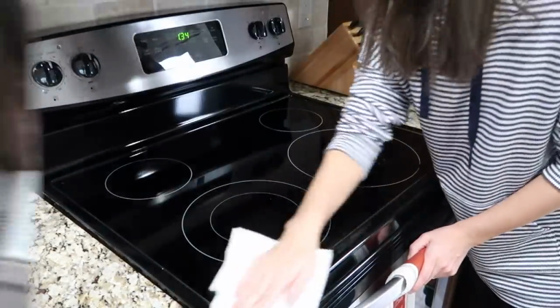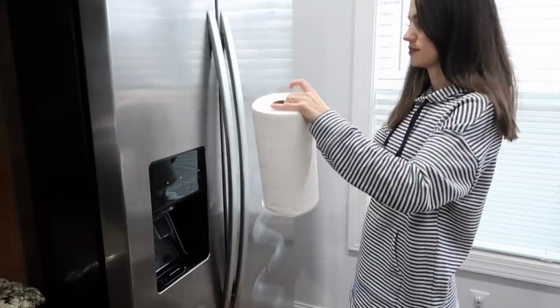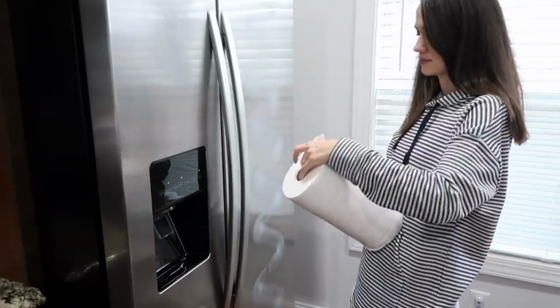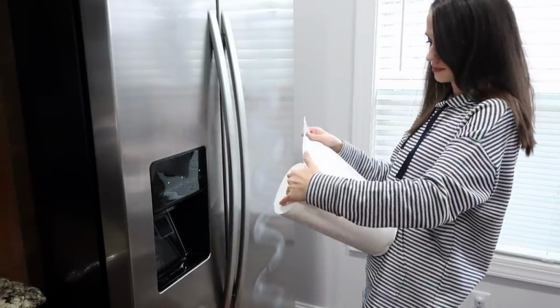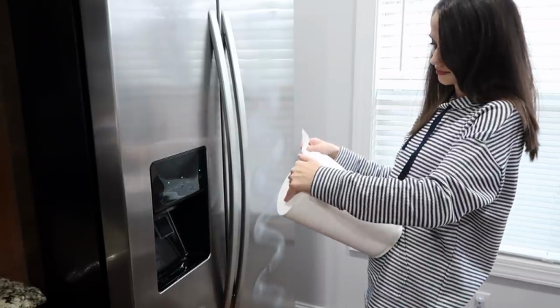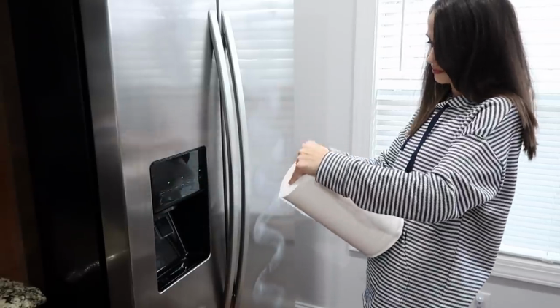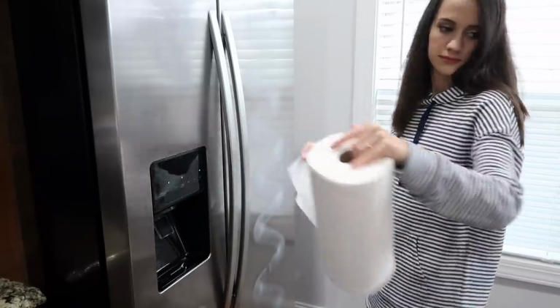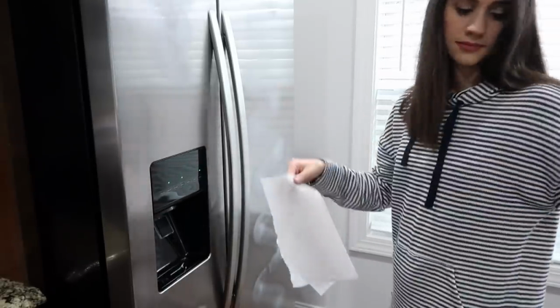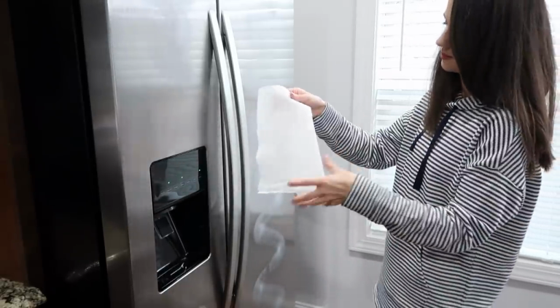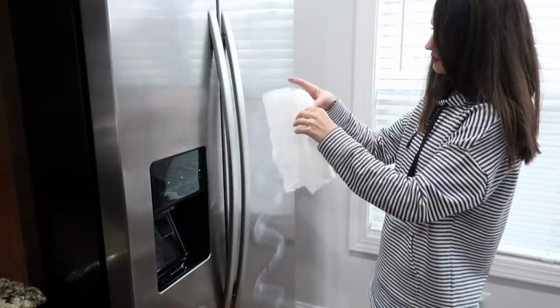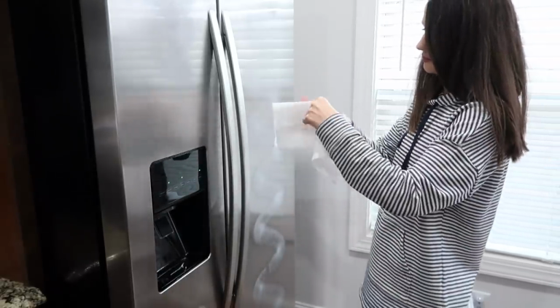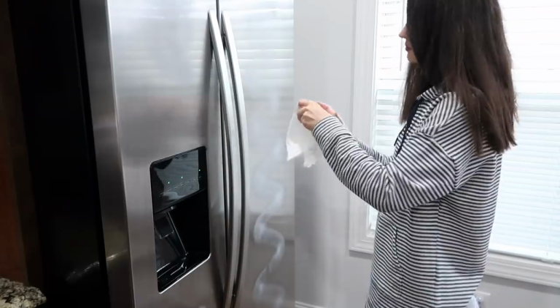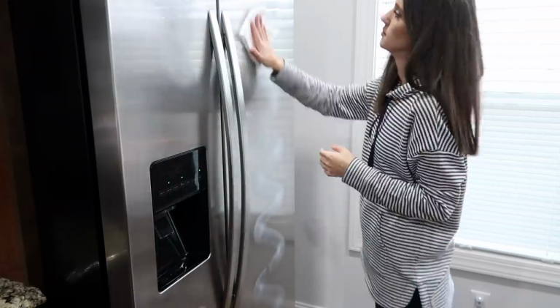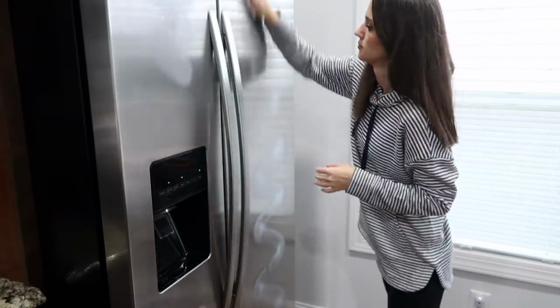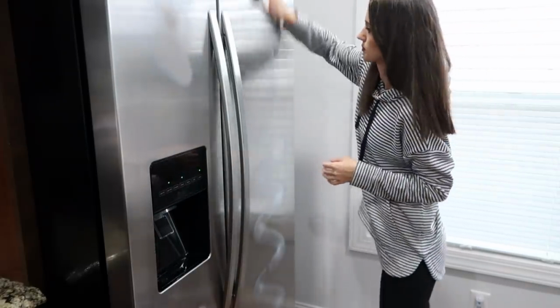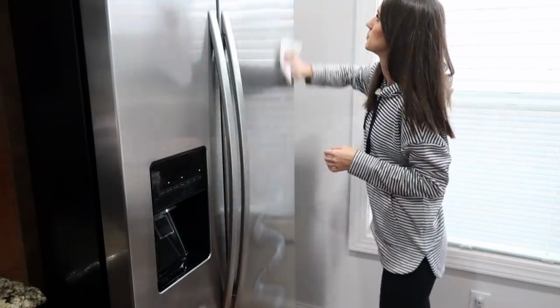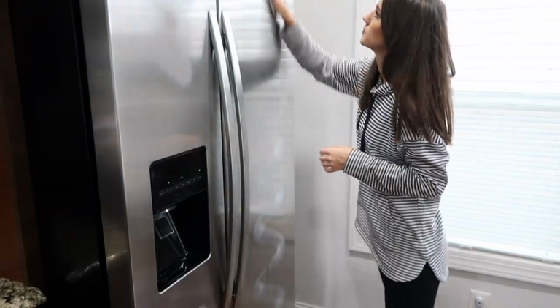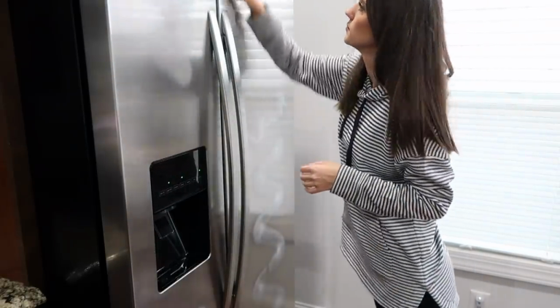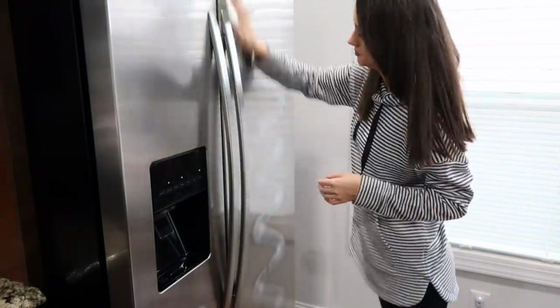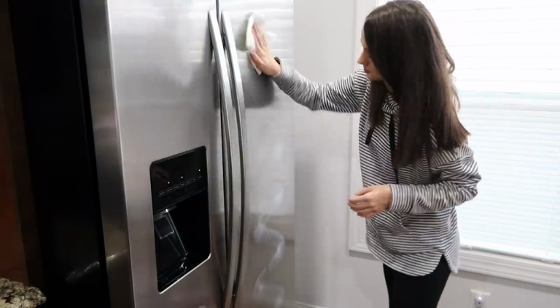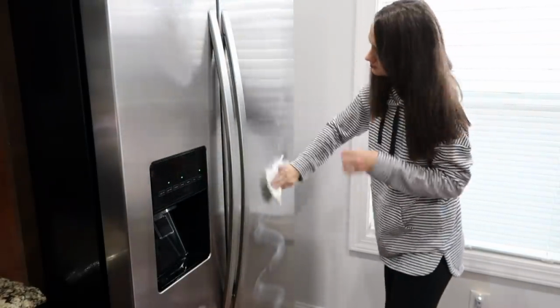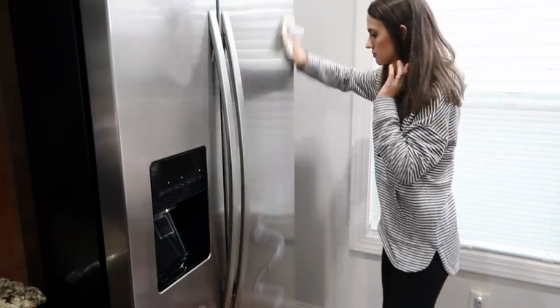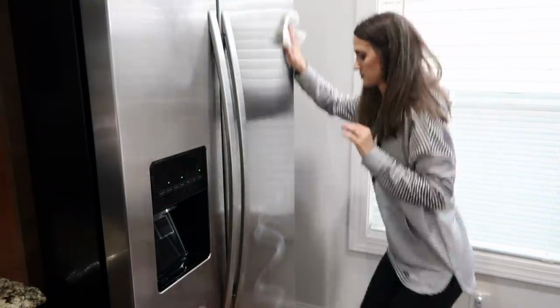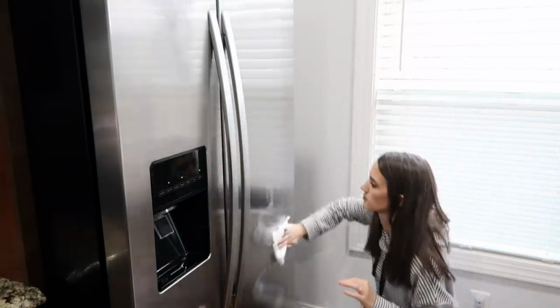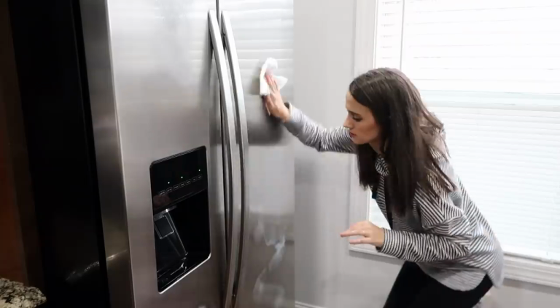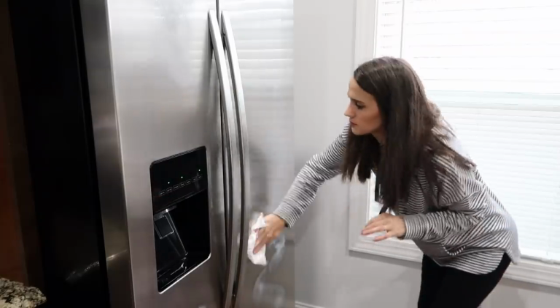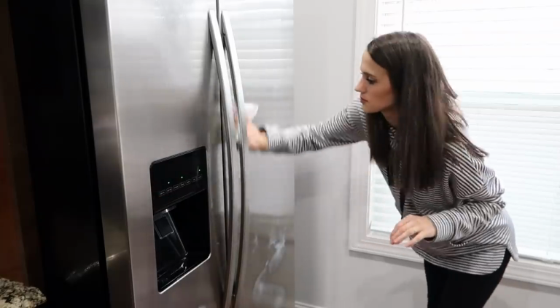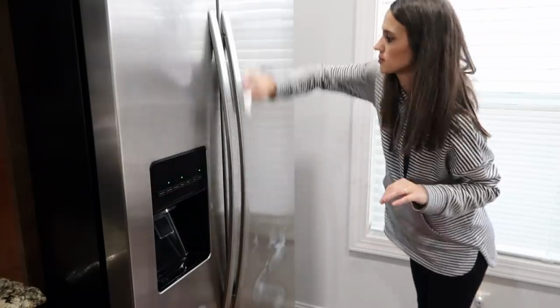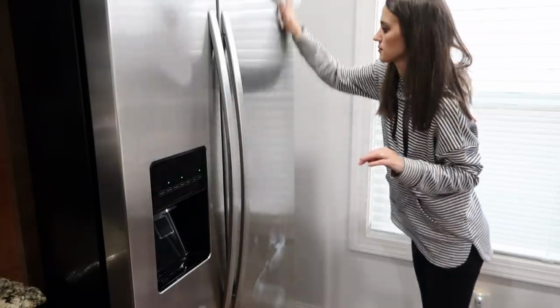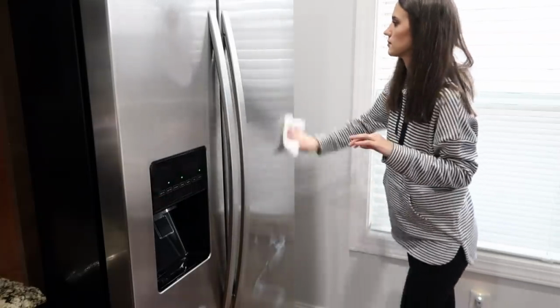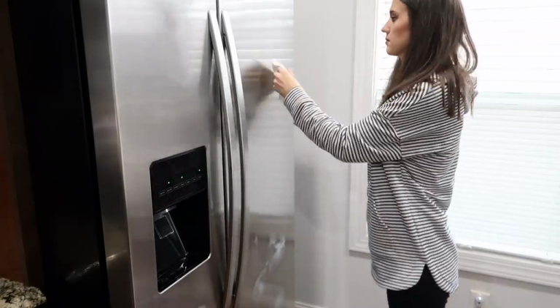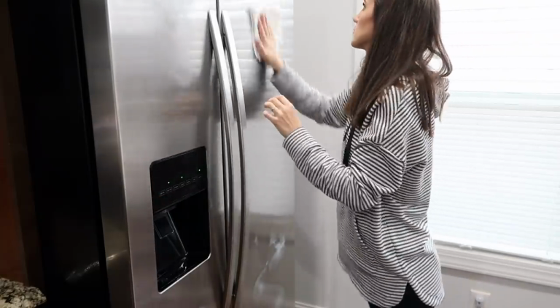Moving on to the refrigerator — I sprayed the stainless steel with just a stainless steel cleaner and then I'm using the Viva signature cloth to buff and polish and wipe down the stainless steel refrigerator.